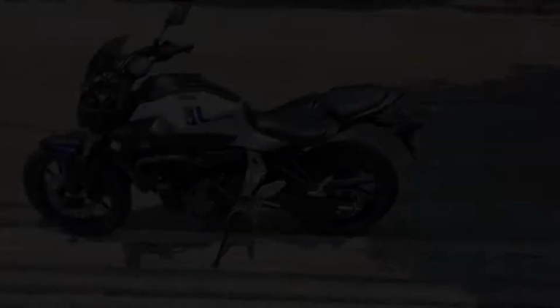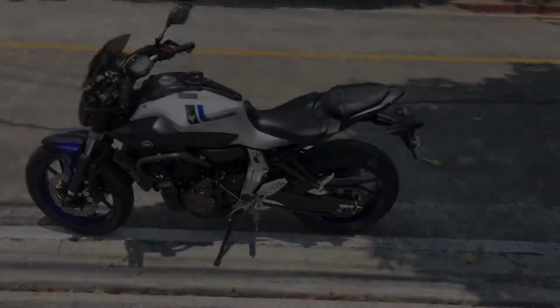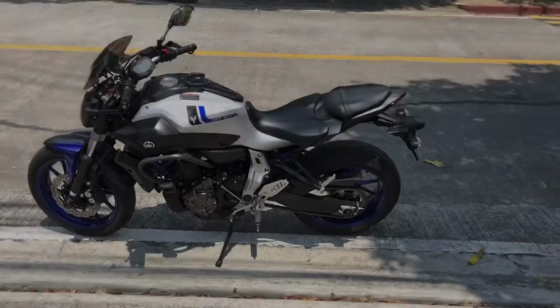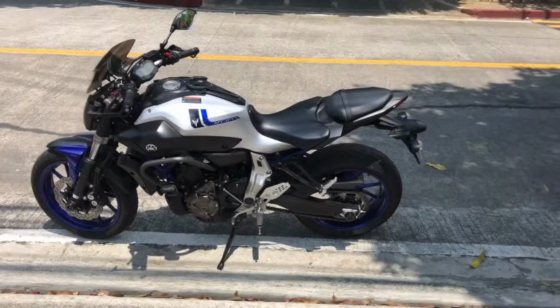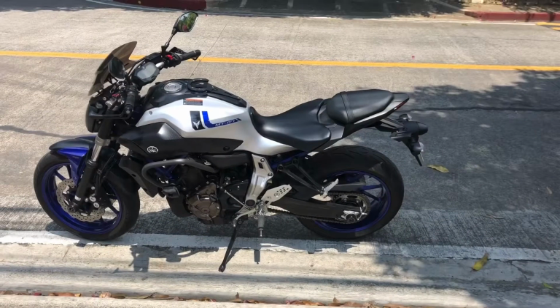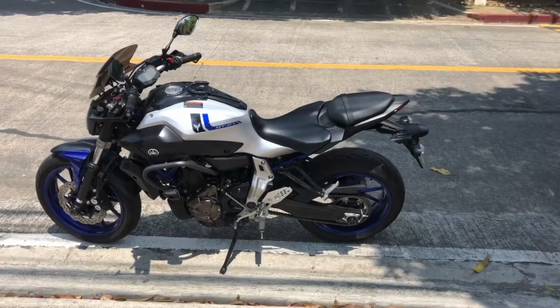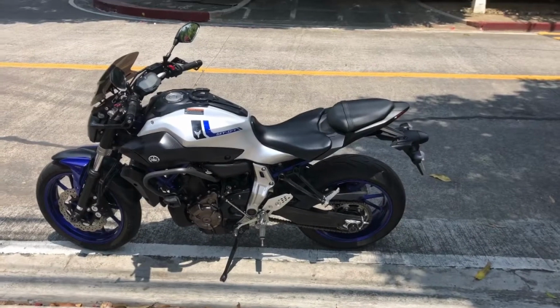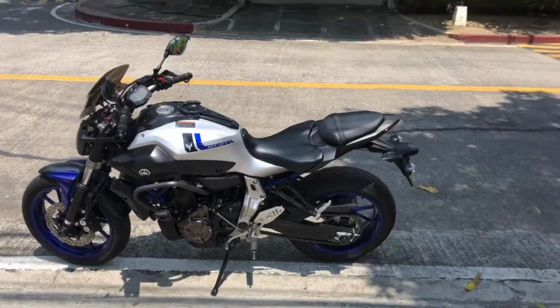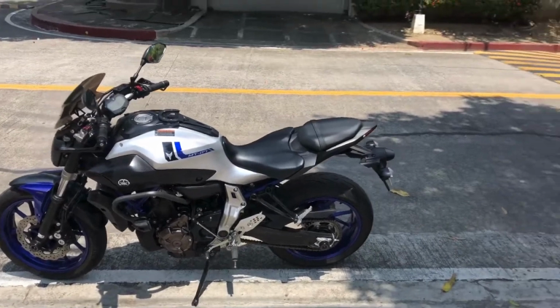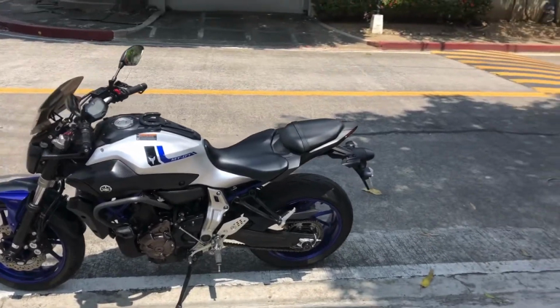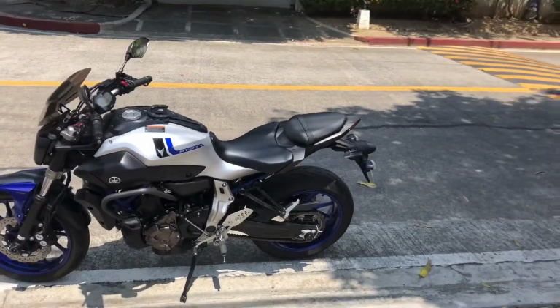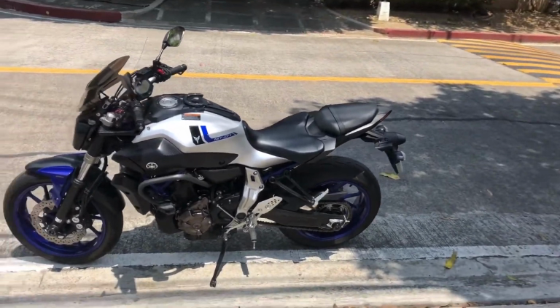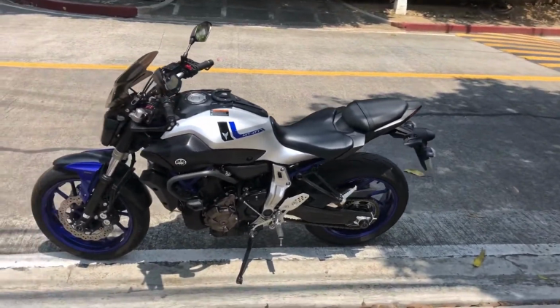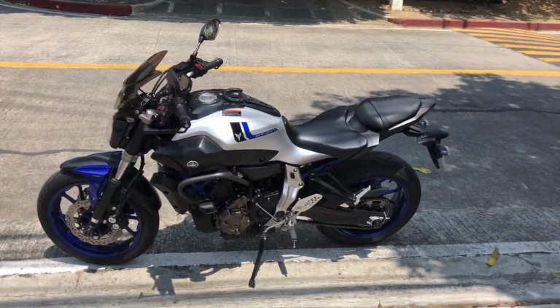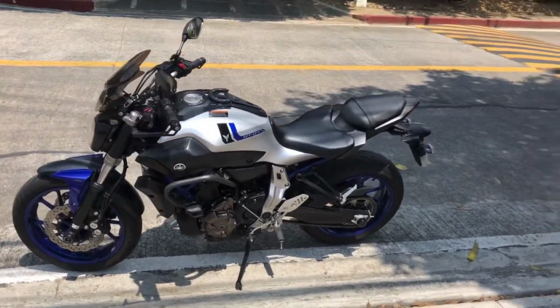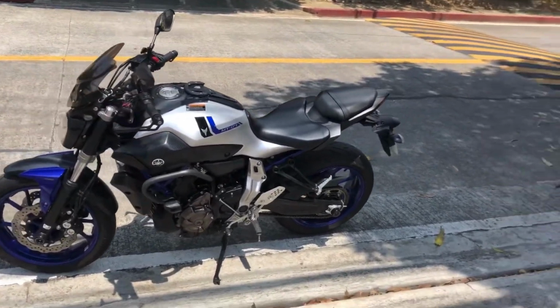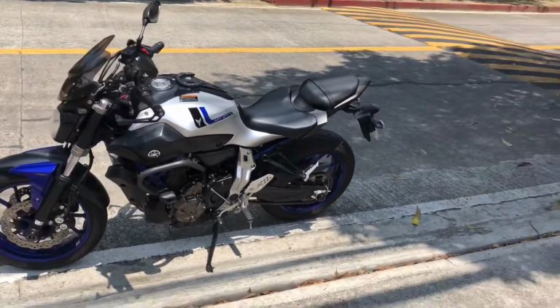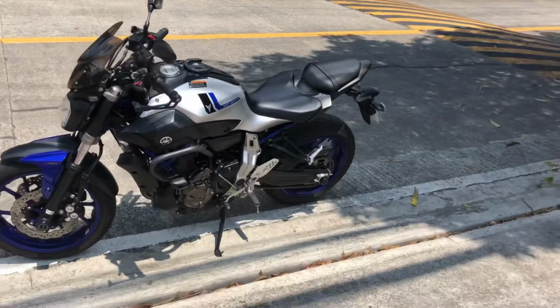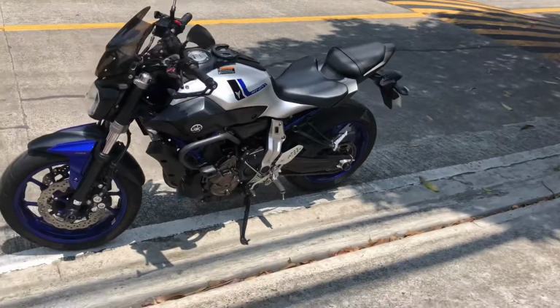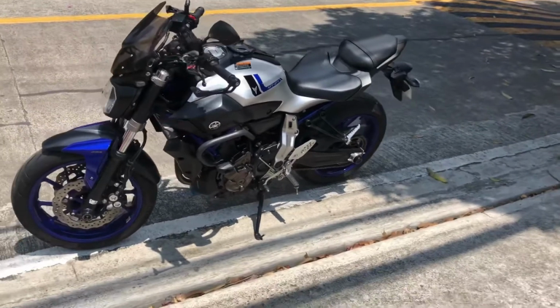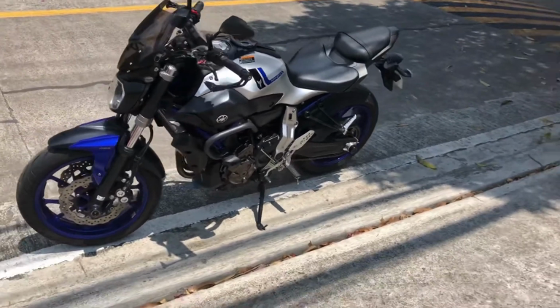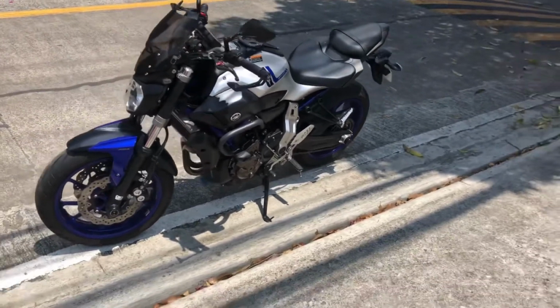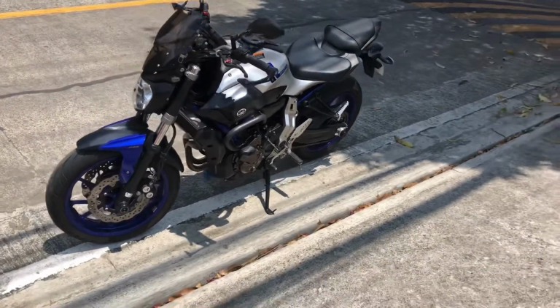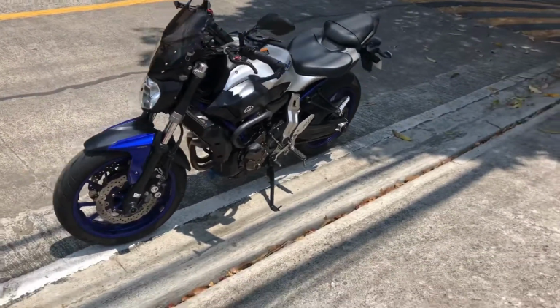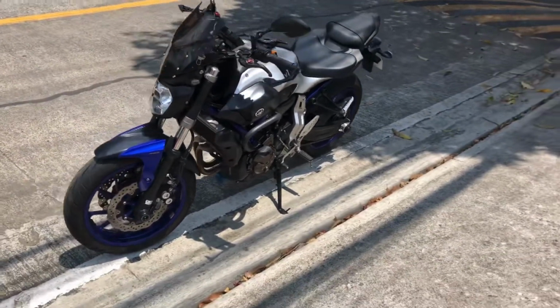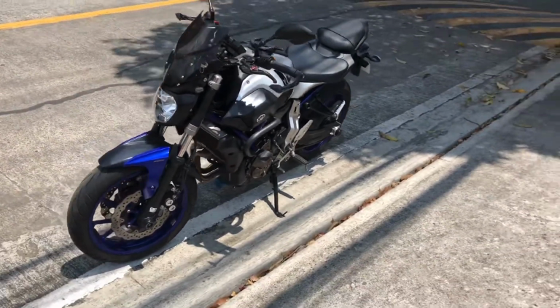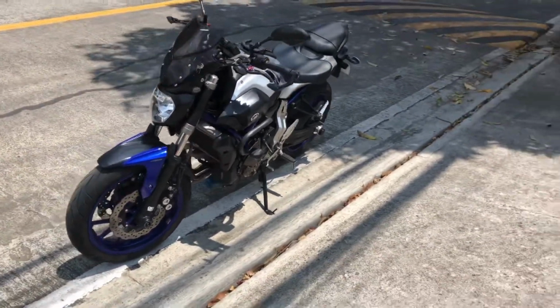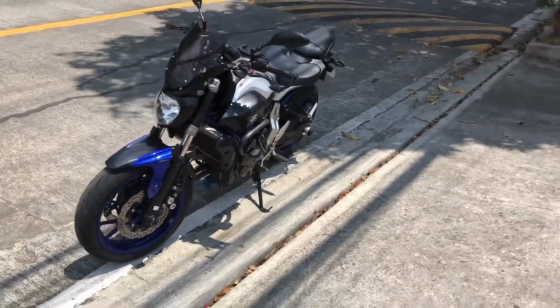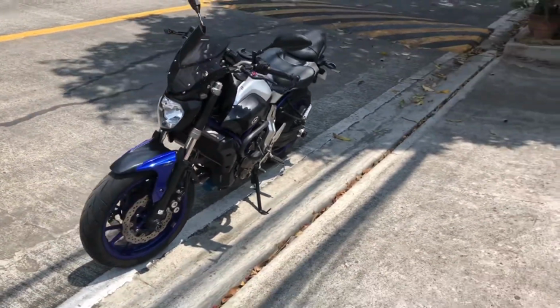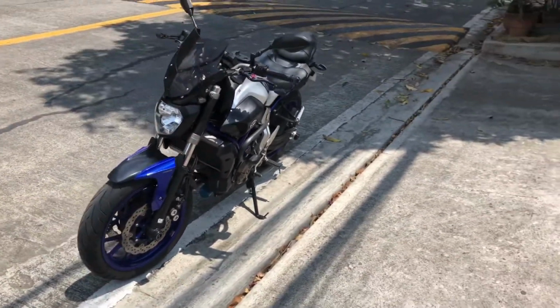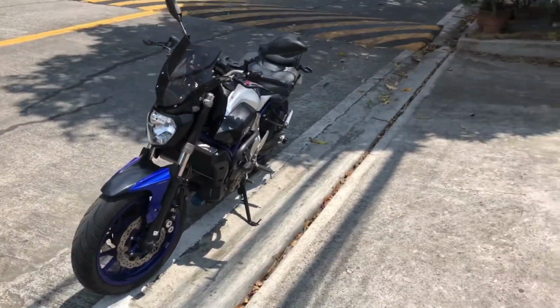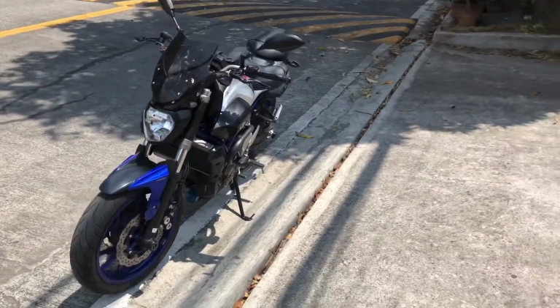Good morning guys. This is my 2016 Yamaha MT-07. New to me — I just got it last week. Here's a quick walk around on this bike.